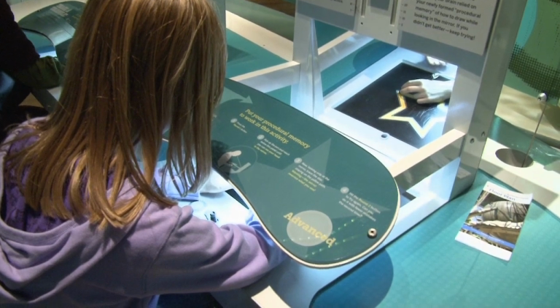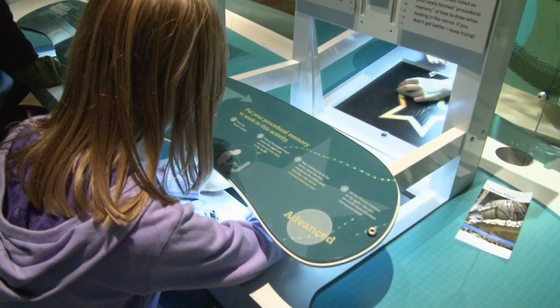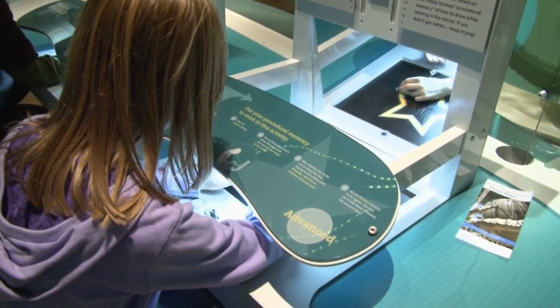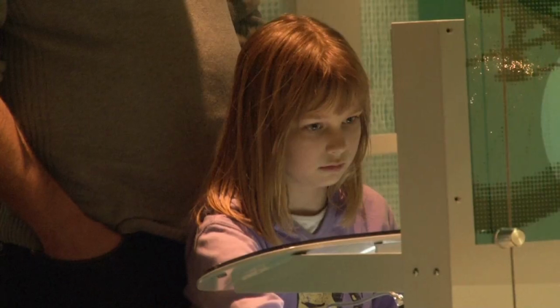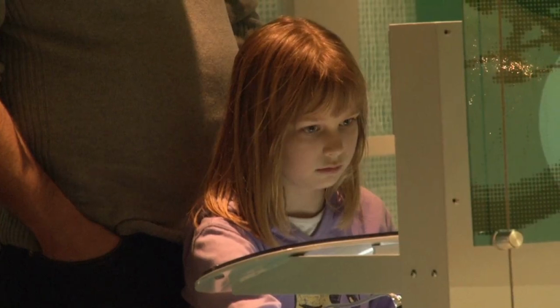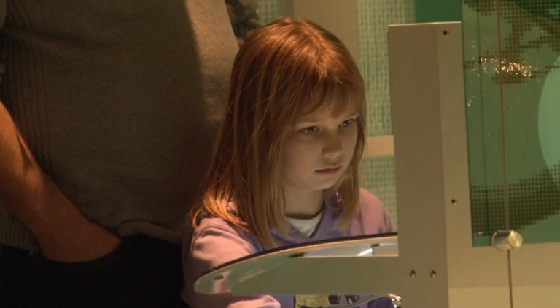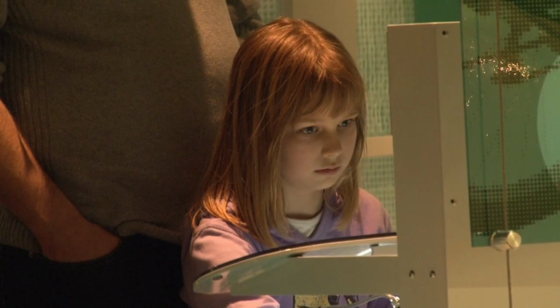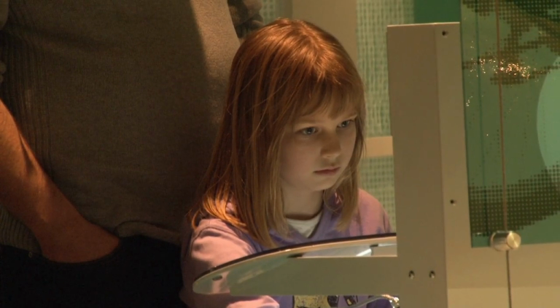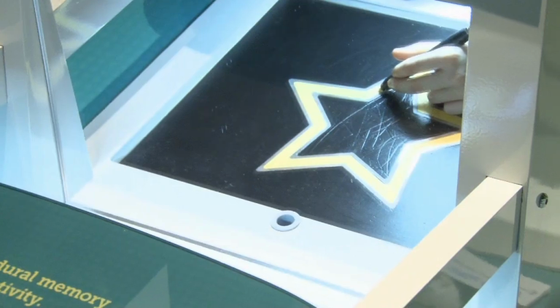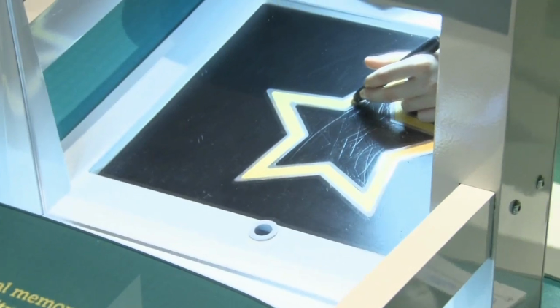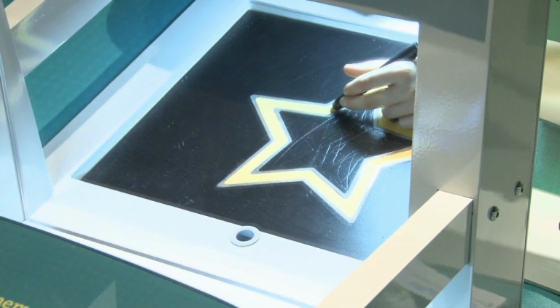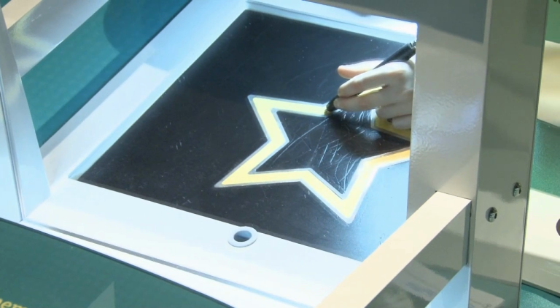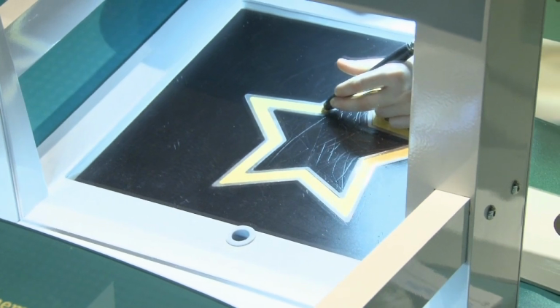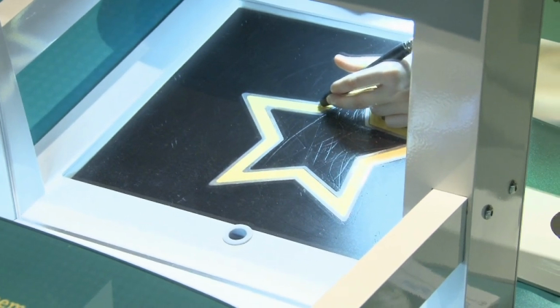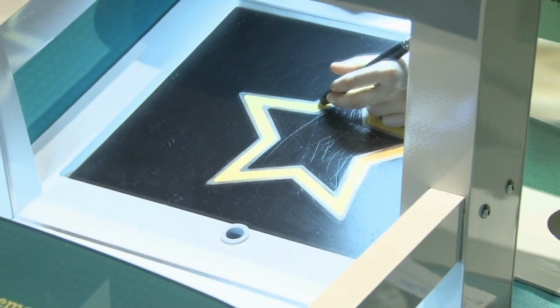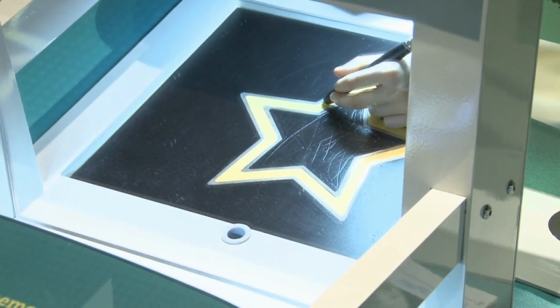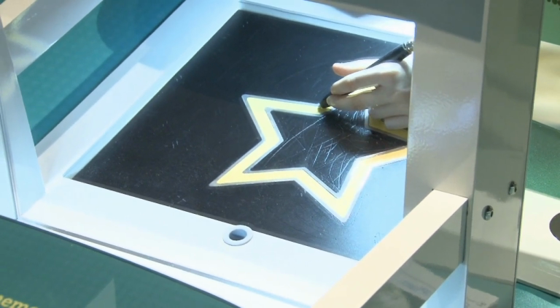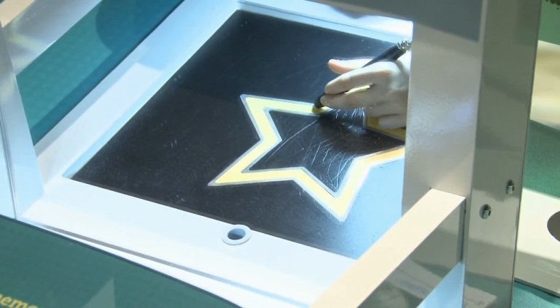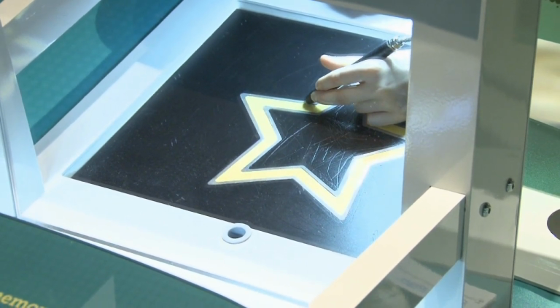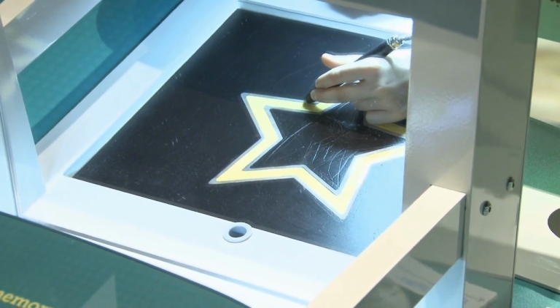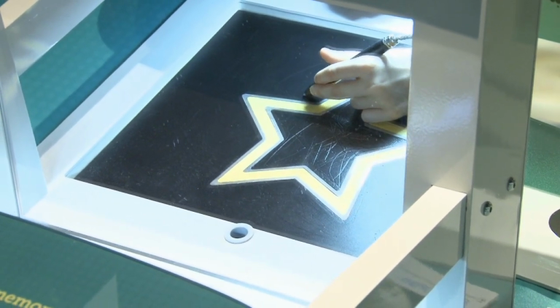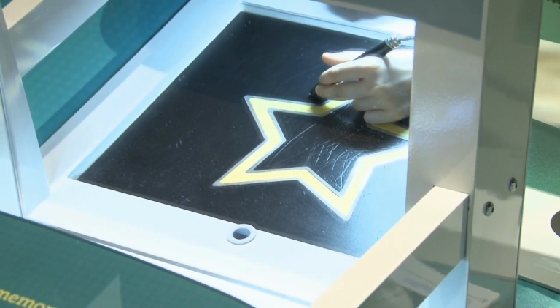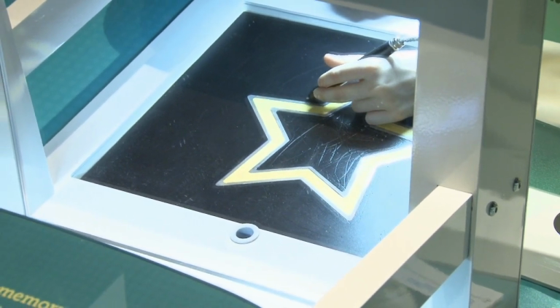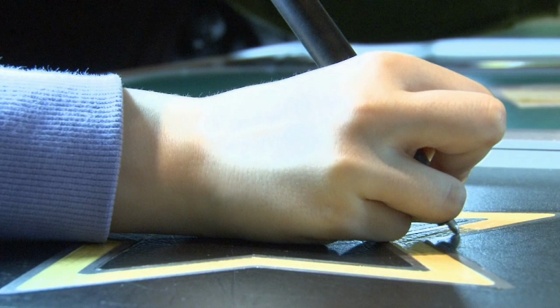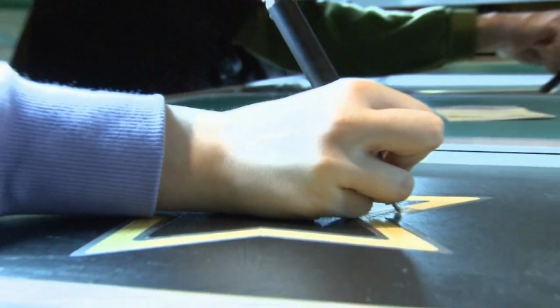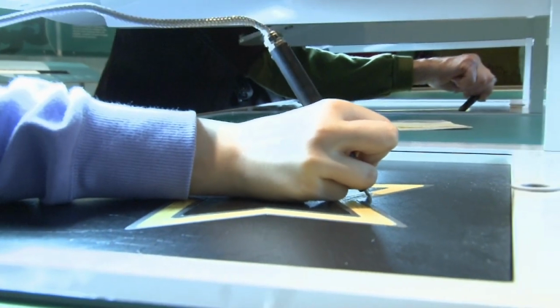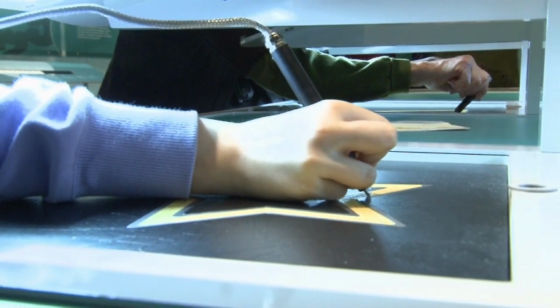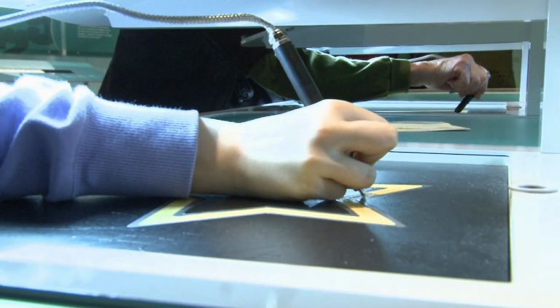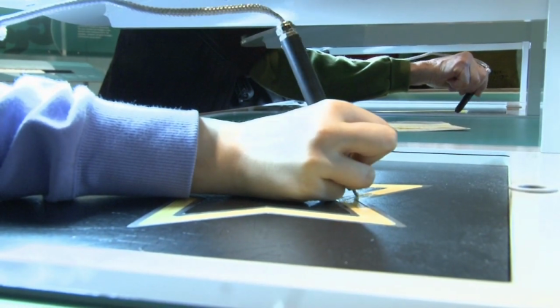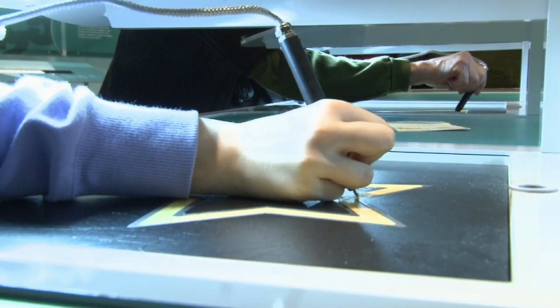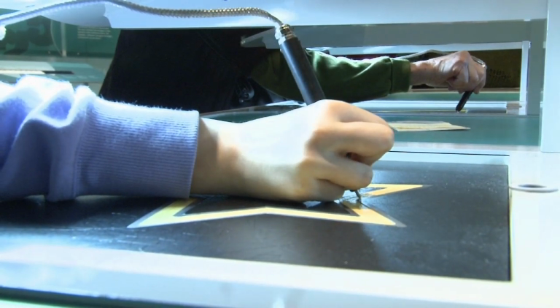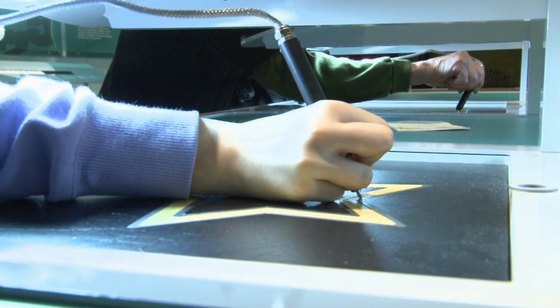We've created an exhibit that demonstrates procedural memory. It's a star drawing exercise through a mirror, and it's a typical test that psychologists use to demonstrate procedural memory.